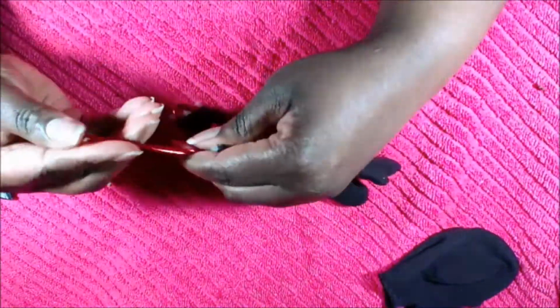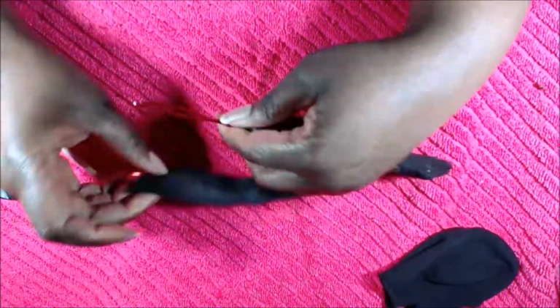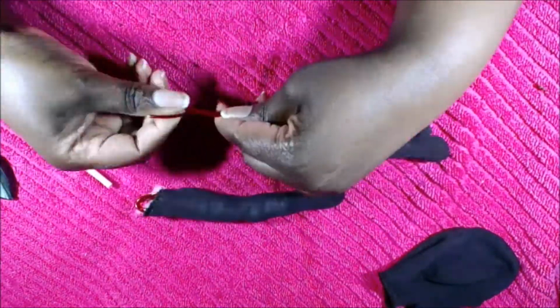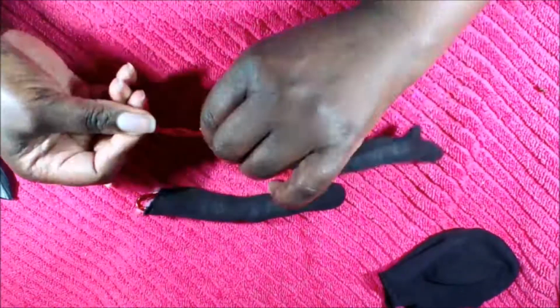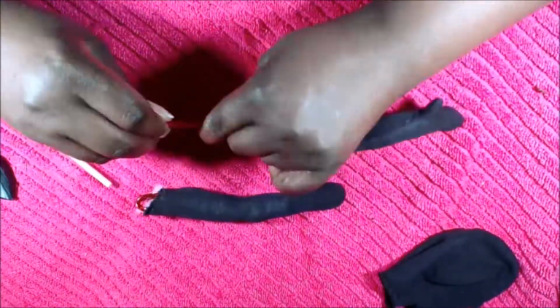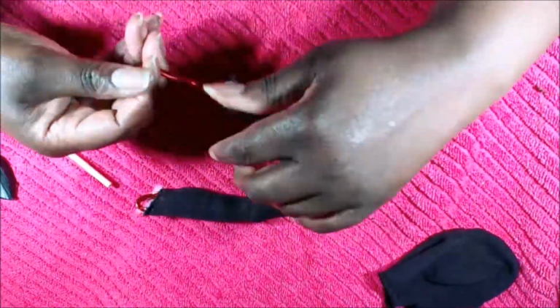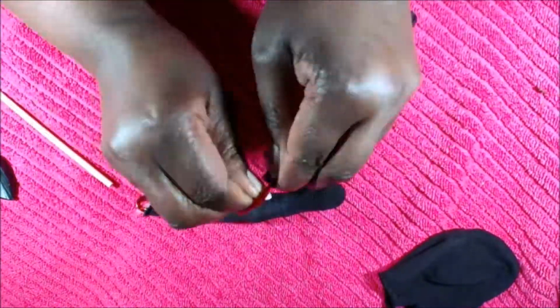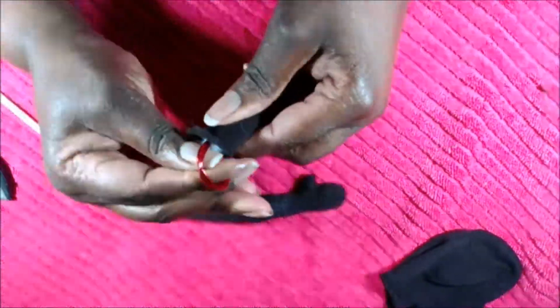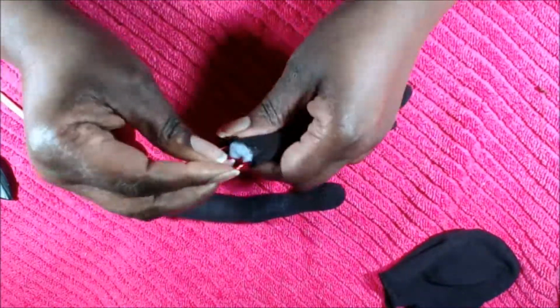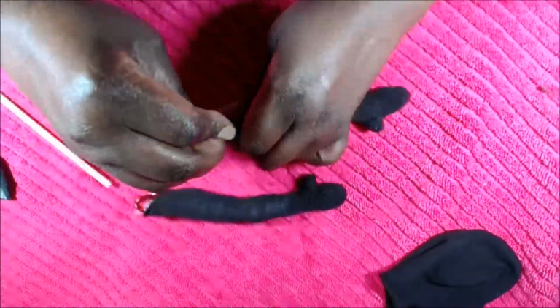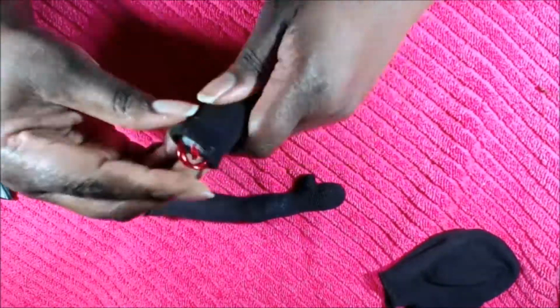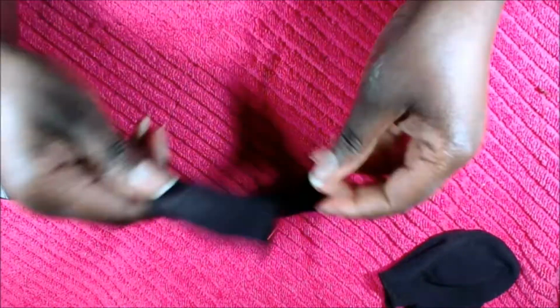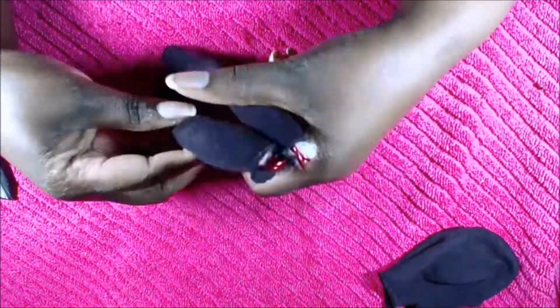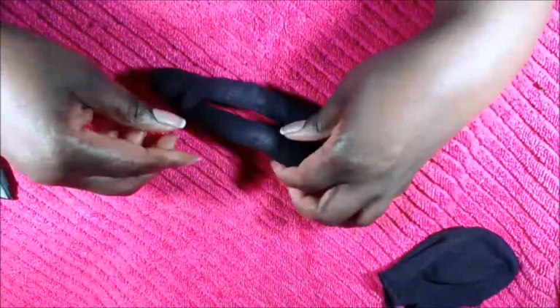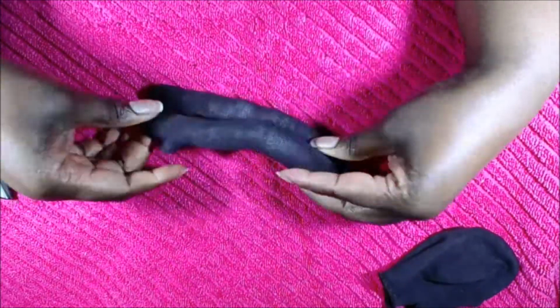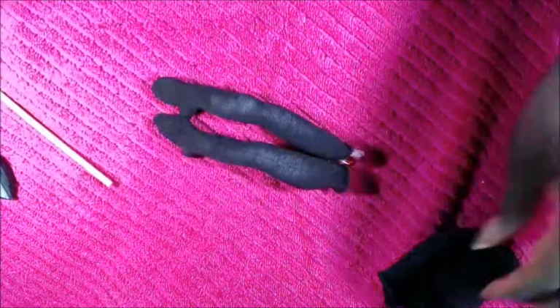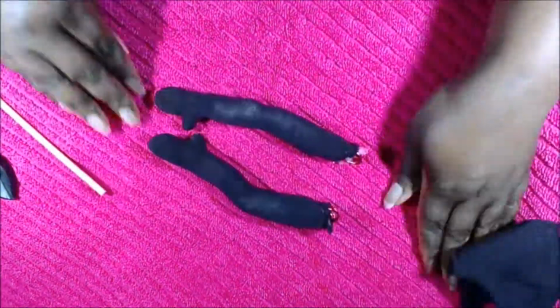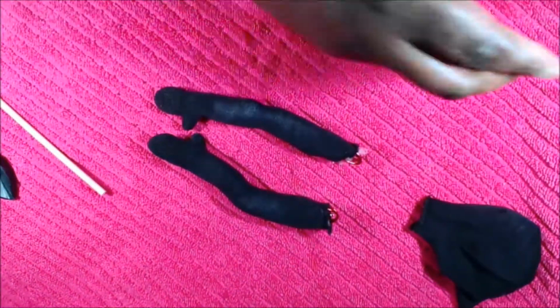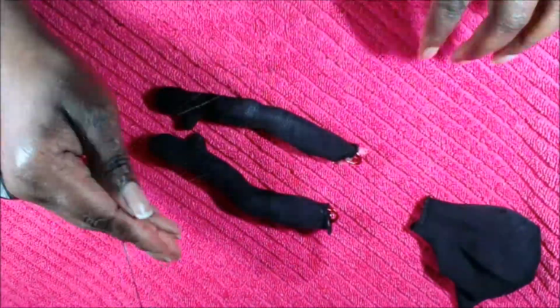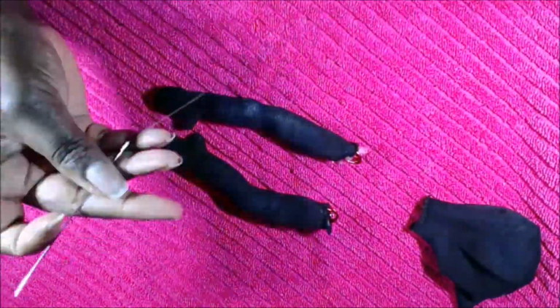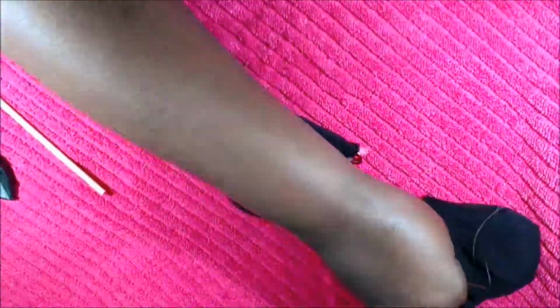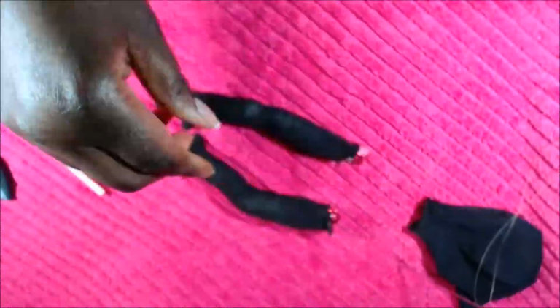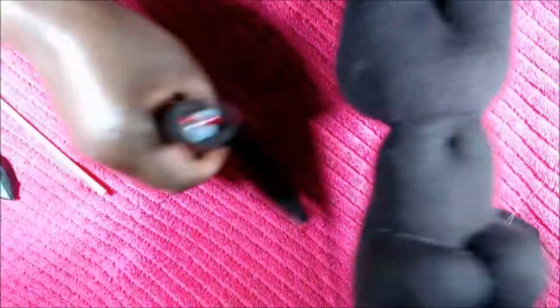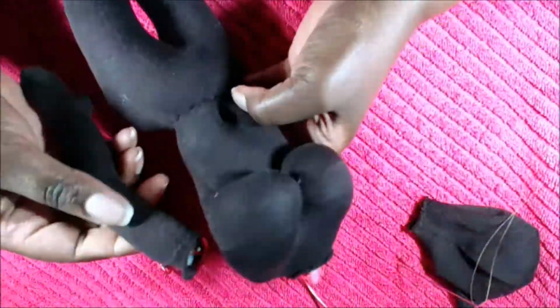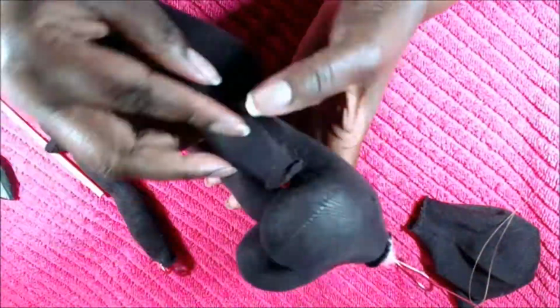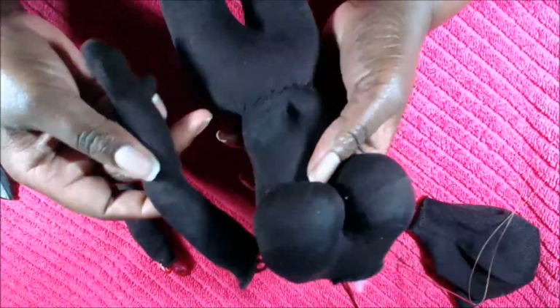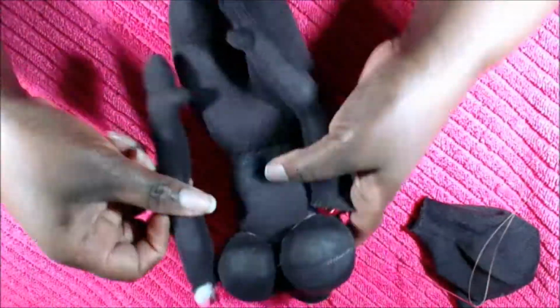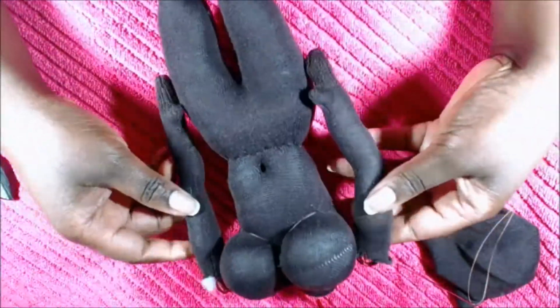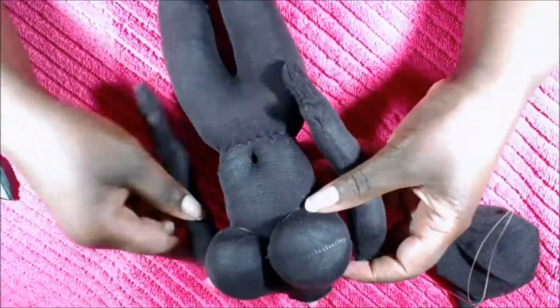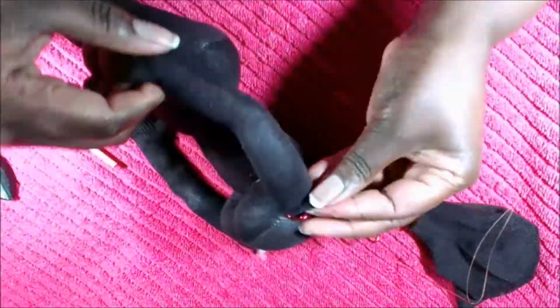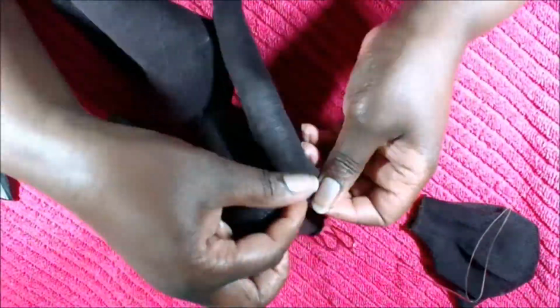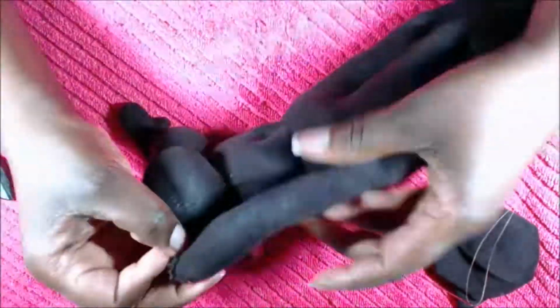I am rolling down the top portion of the wire inside of the doll's arm. I'm doing this to make sure it doesn't stick through the fabric and rip it, and I think it gives the arm a more rounded look.